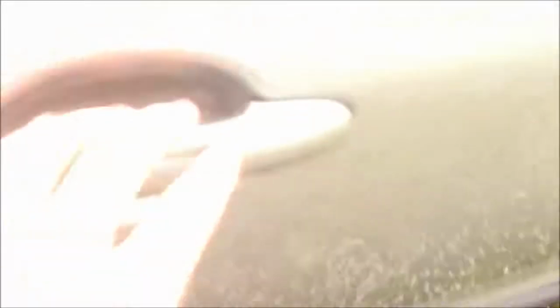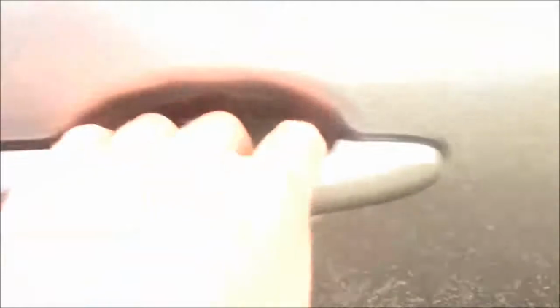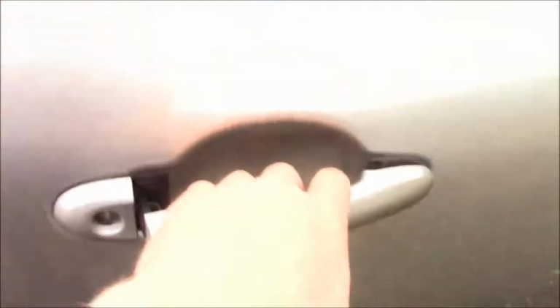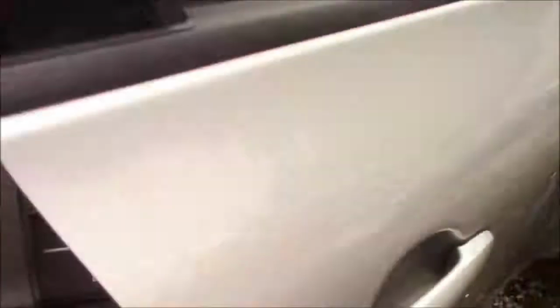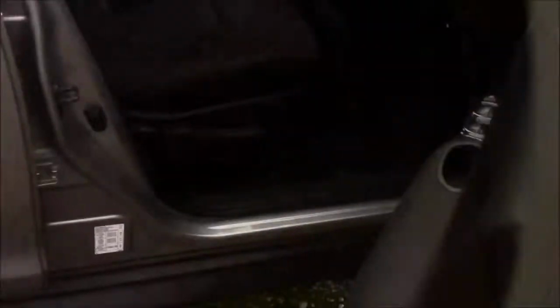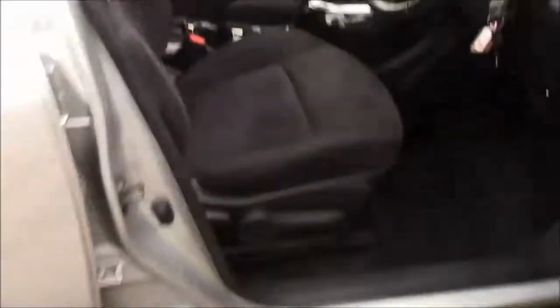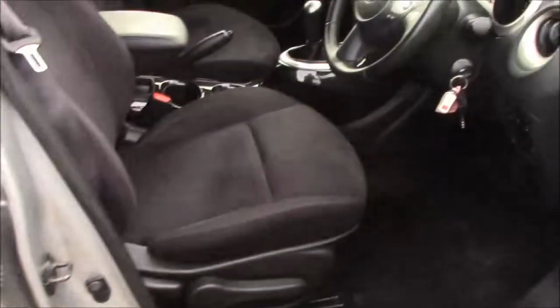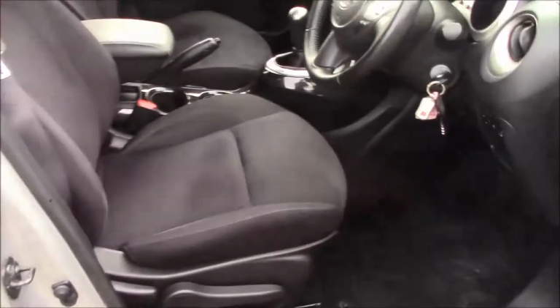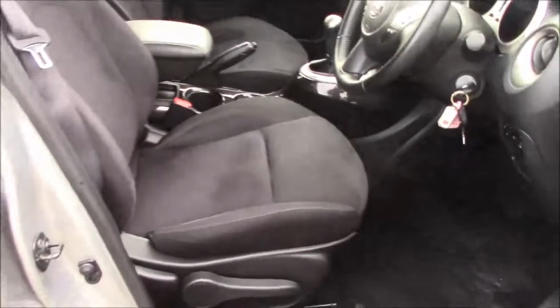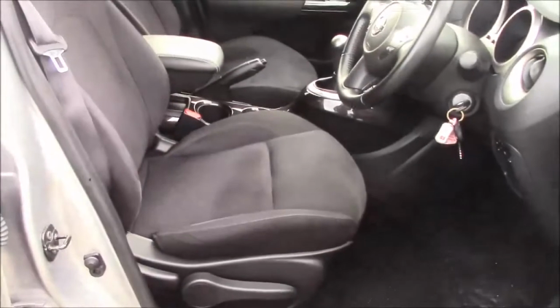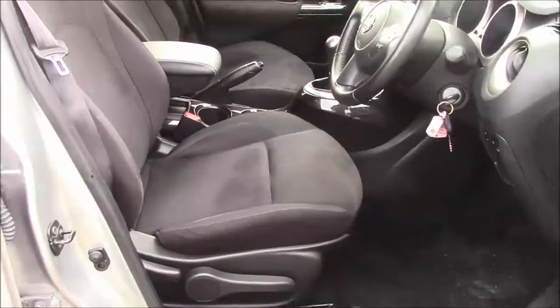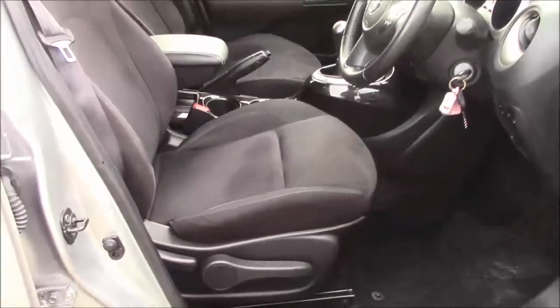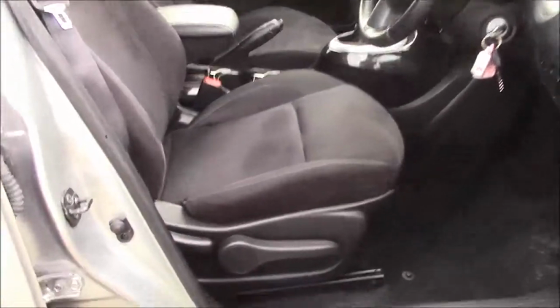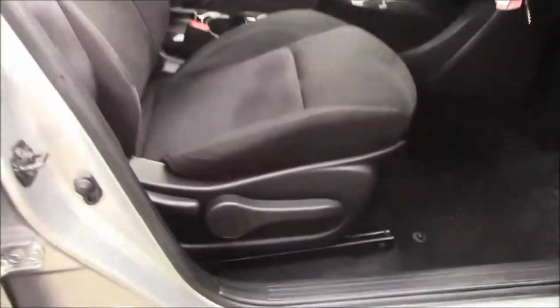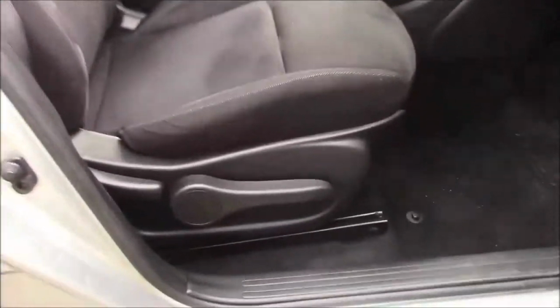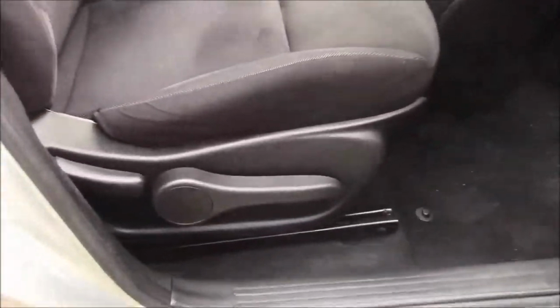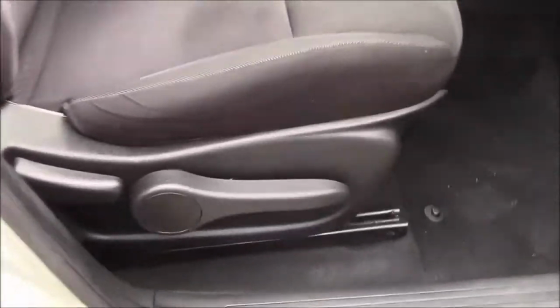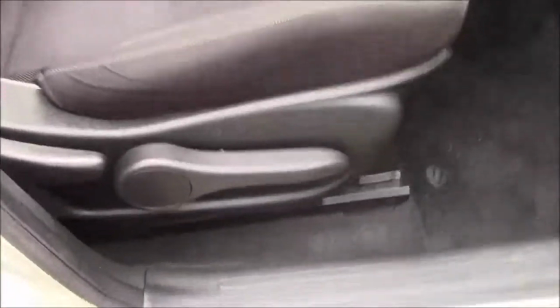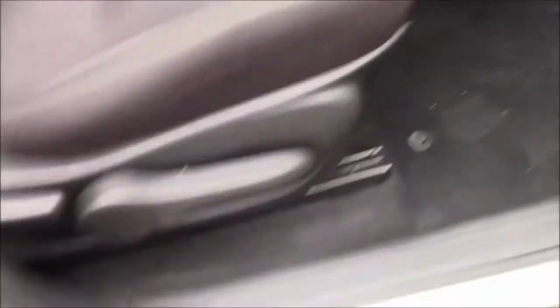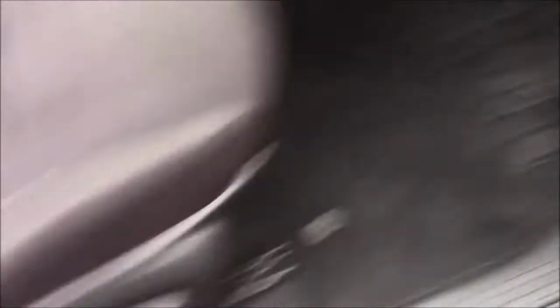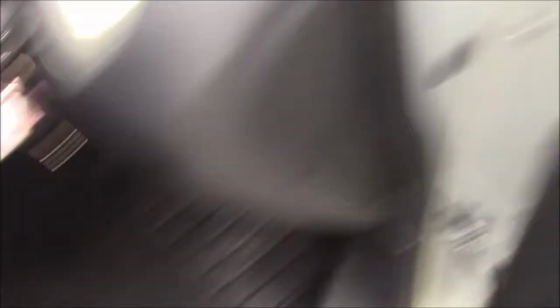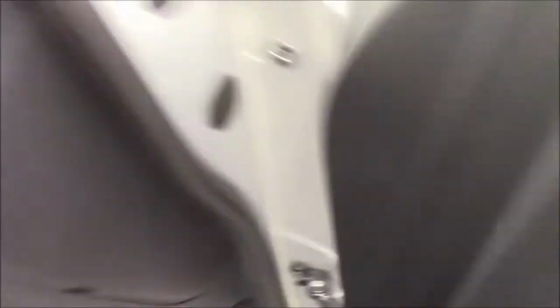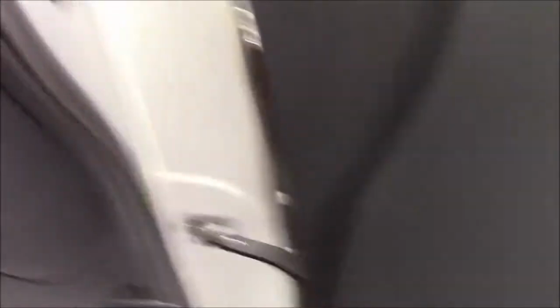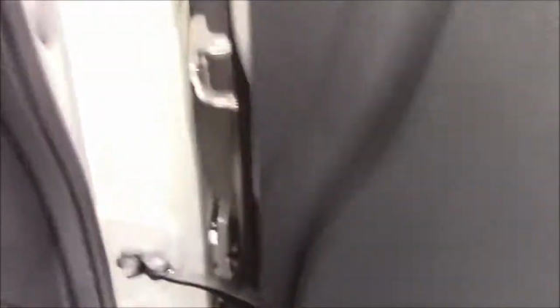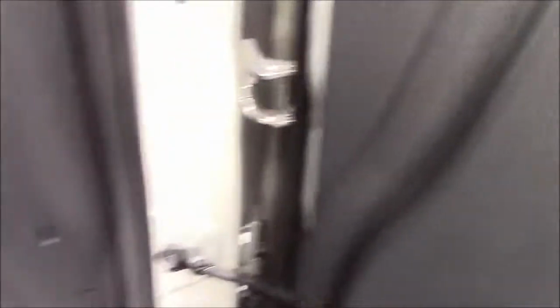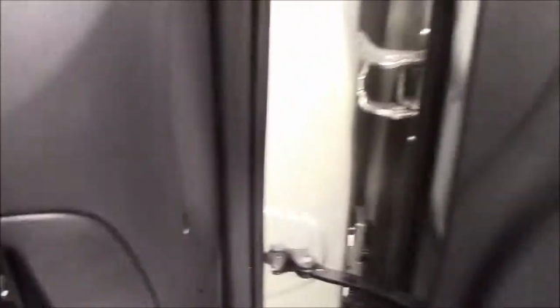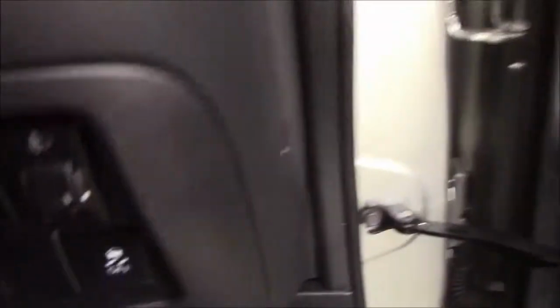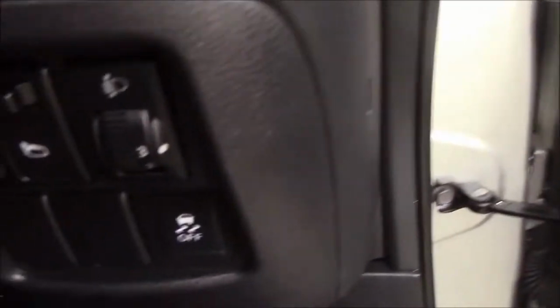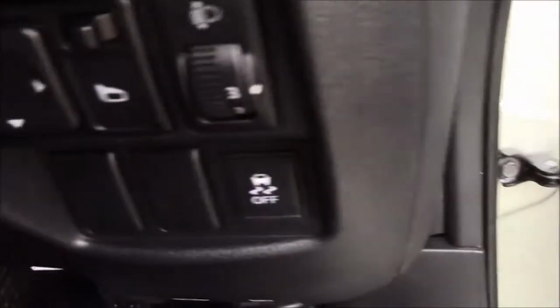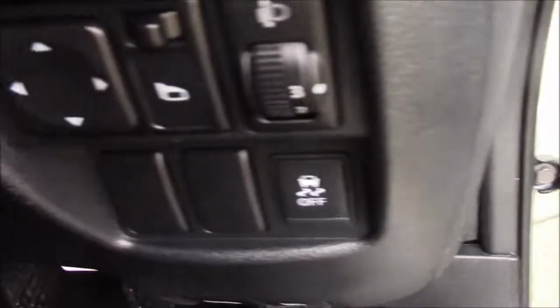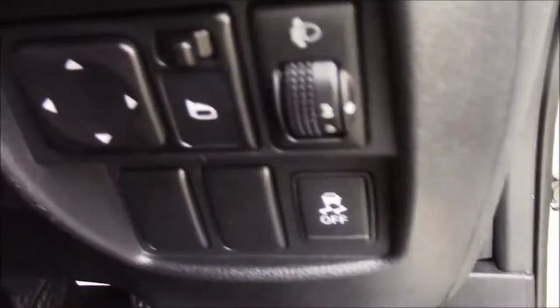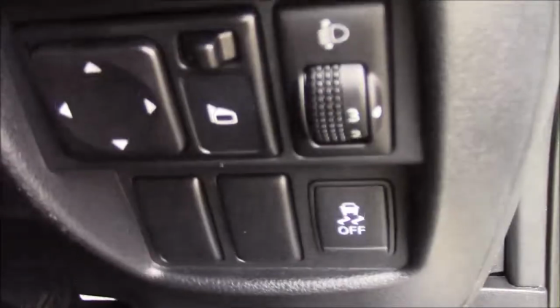Moving into the front of the vehicle, we have the same cloth interior that runs right the way throughout, with a height-adjustable driver's seat. And if I jump inside the vehicle, to the right-hand side of the steering wheel, you'll find your electric mirror controls.